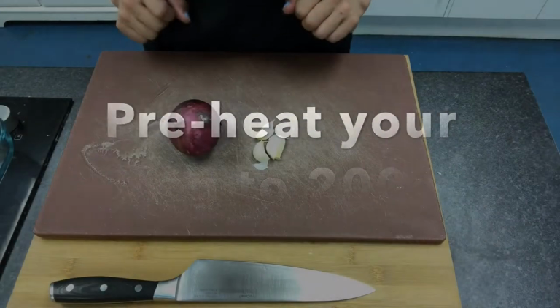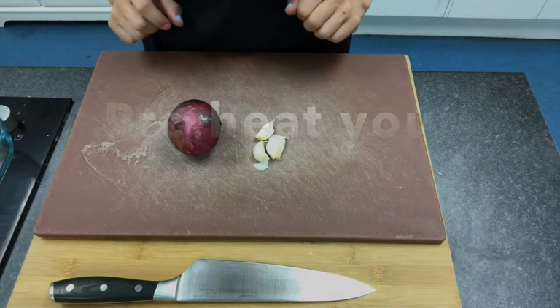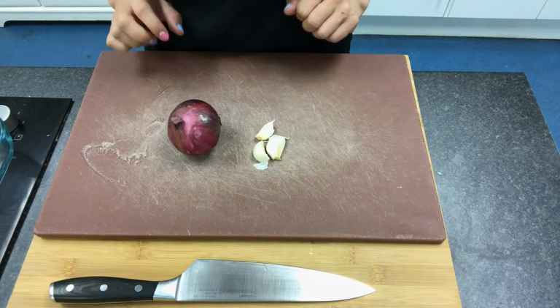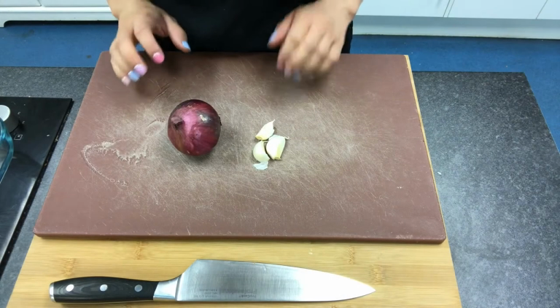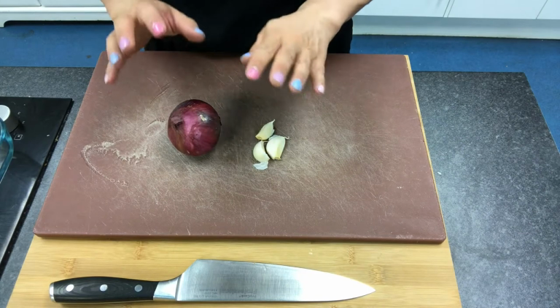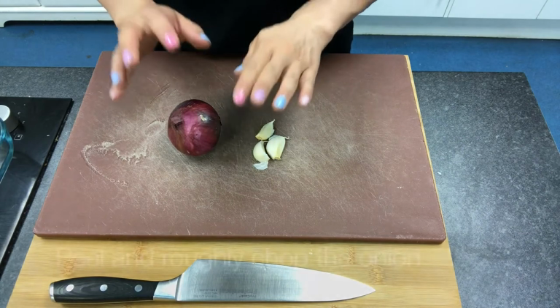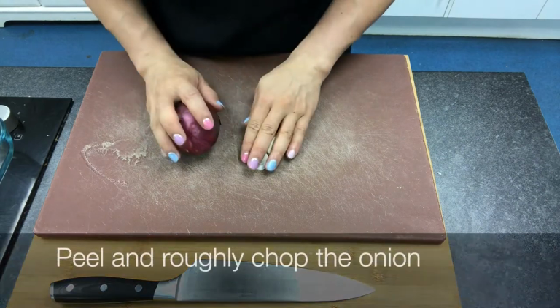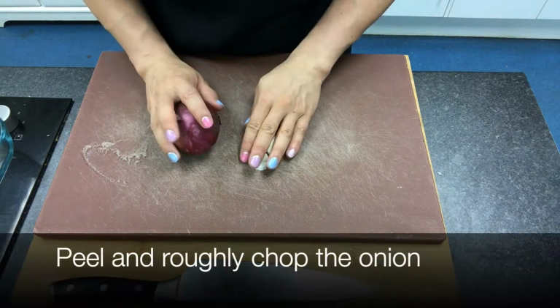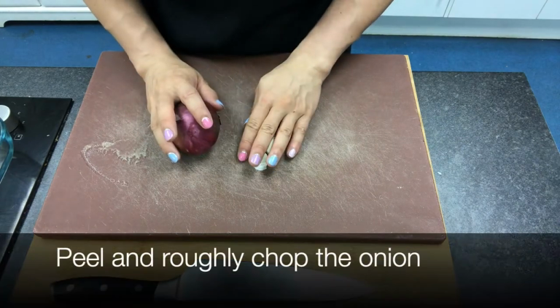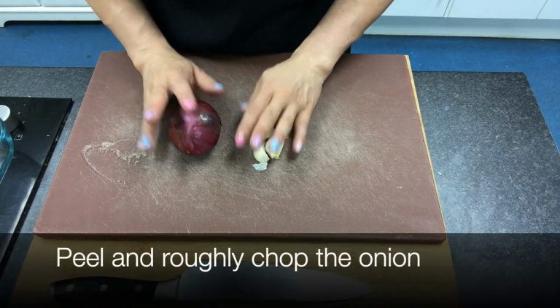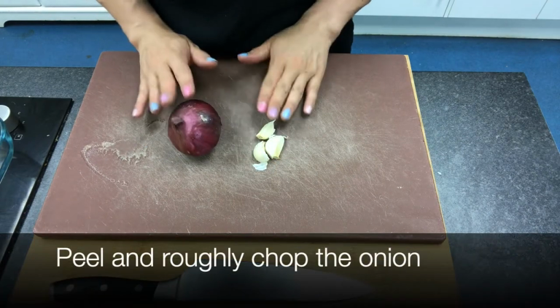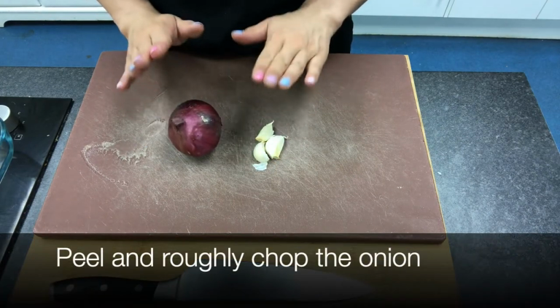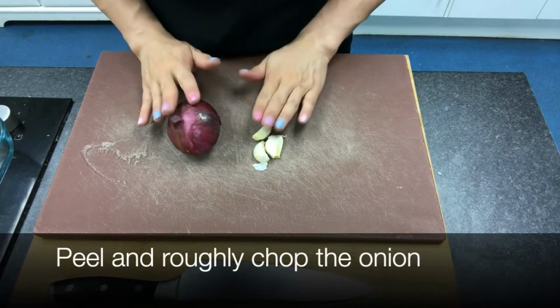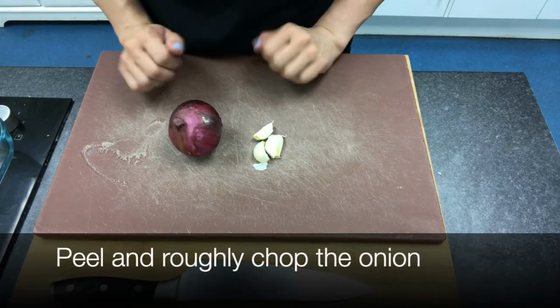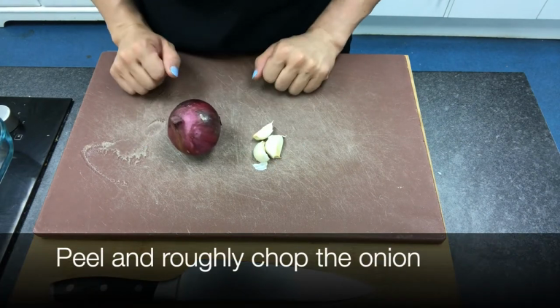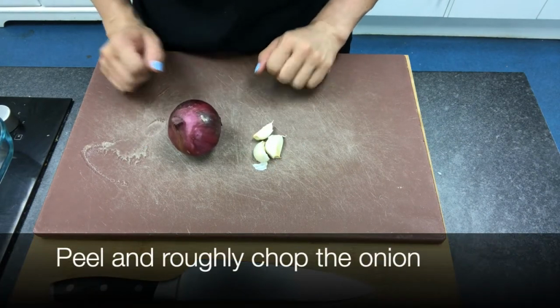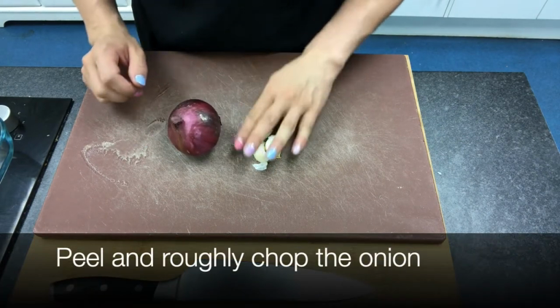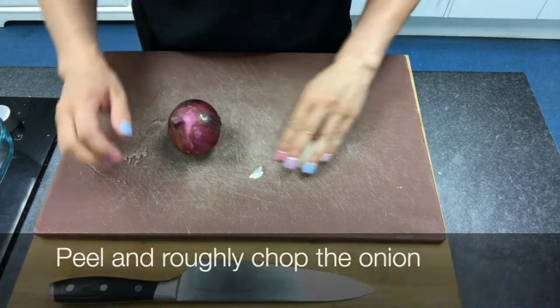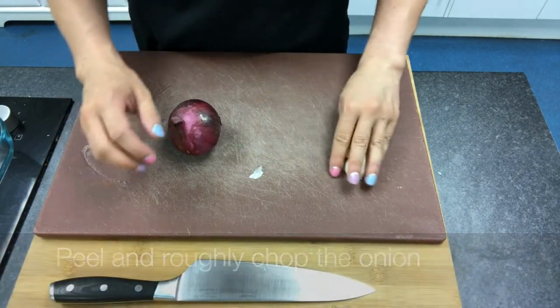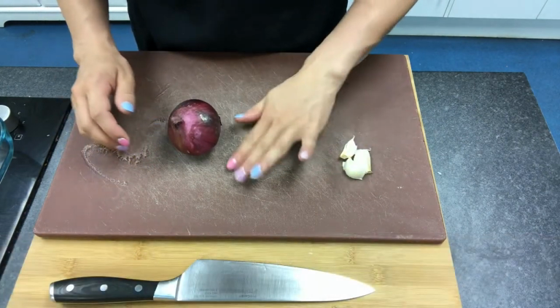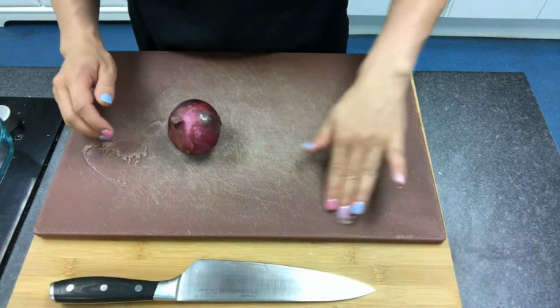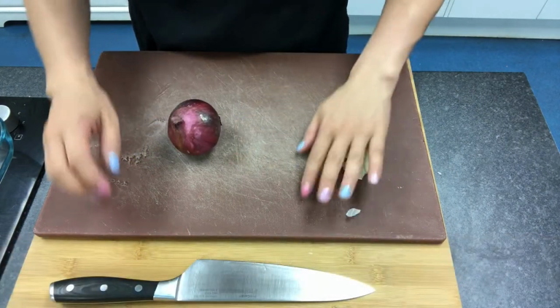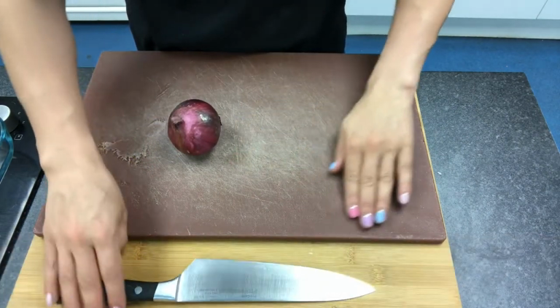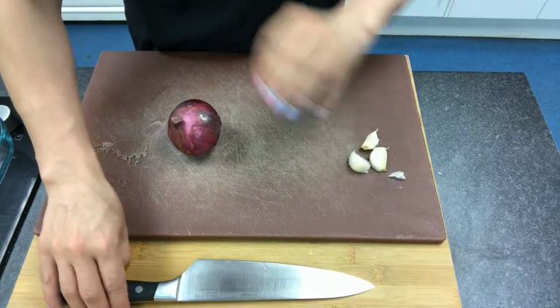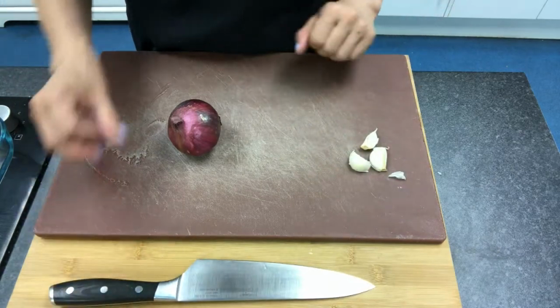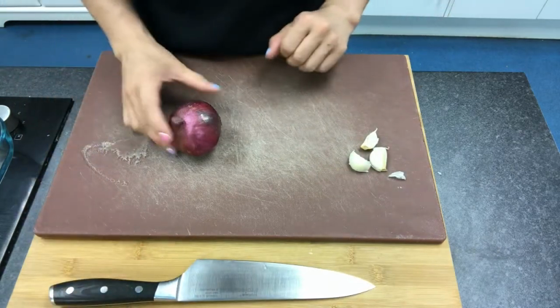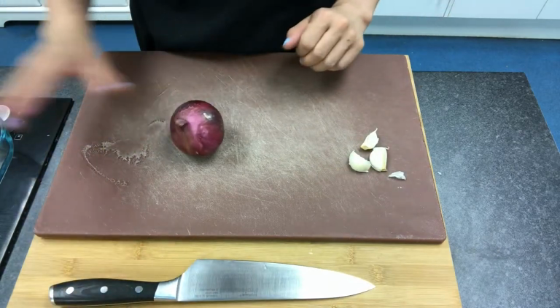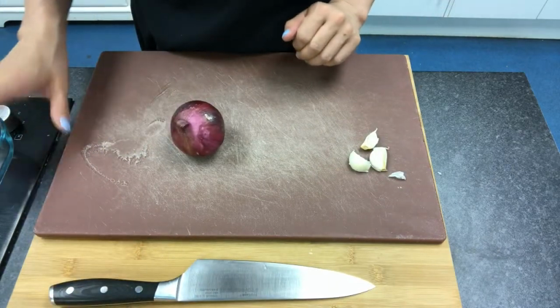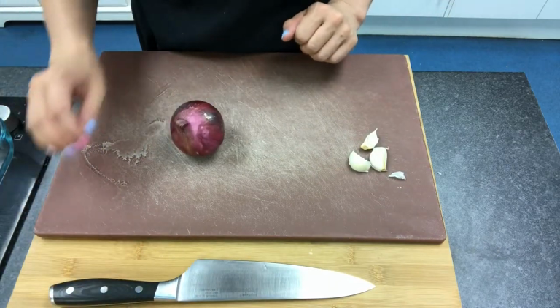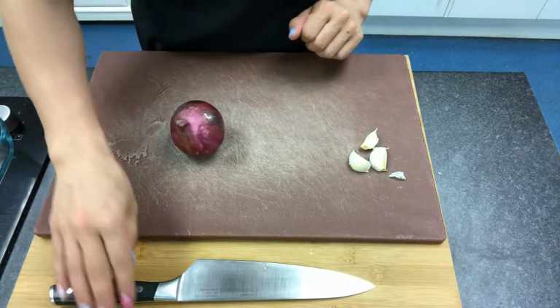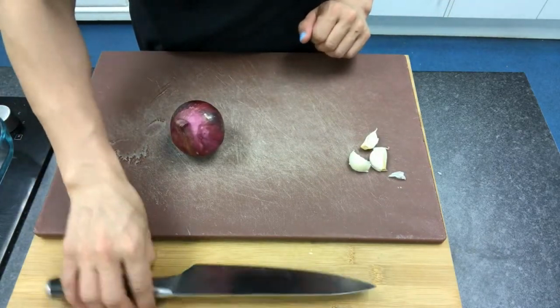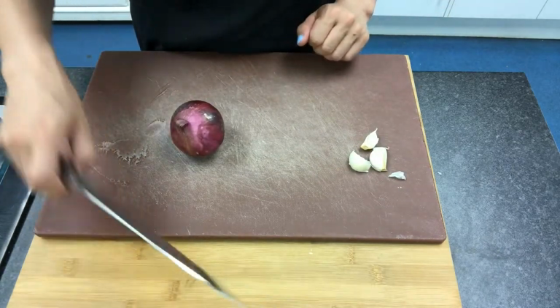Our first job is to start roasting some of our onion and our garlic. So we need to peel both, chop them into chunks and put them in a baking dish.